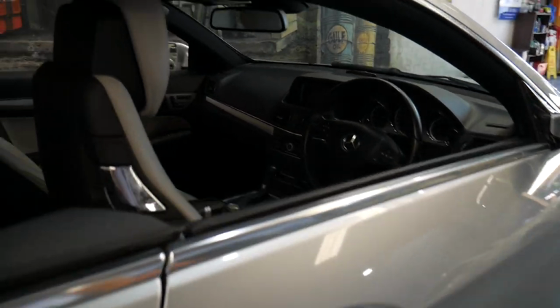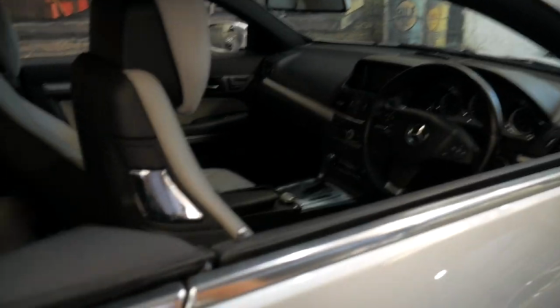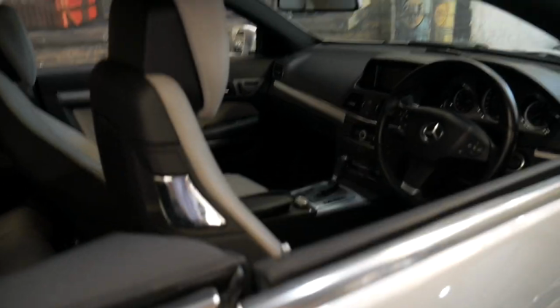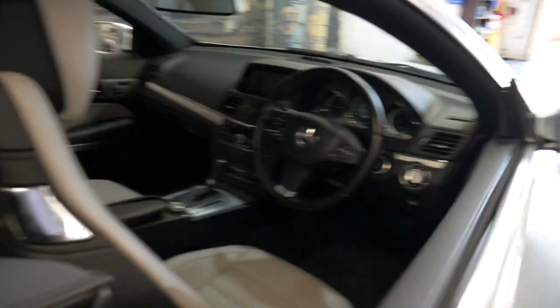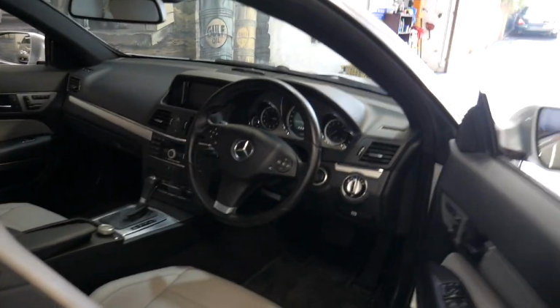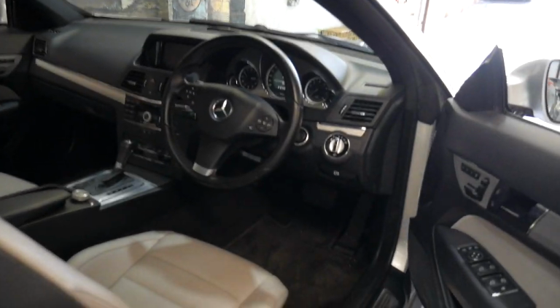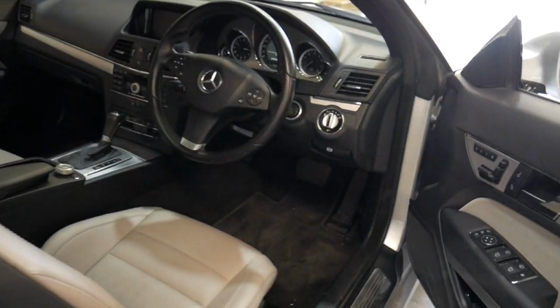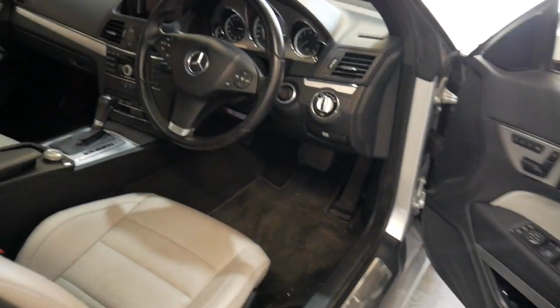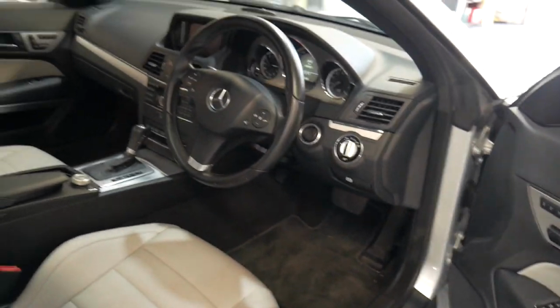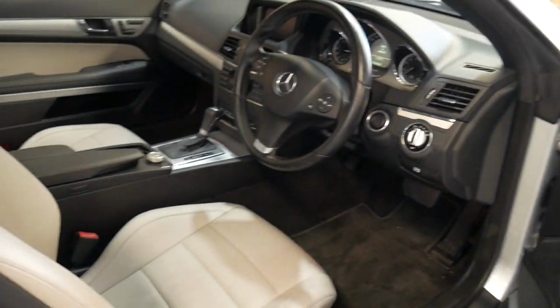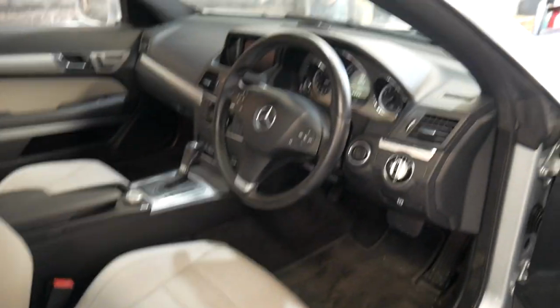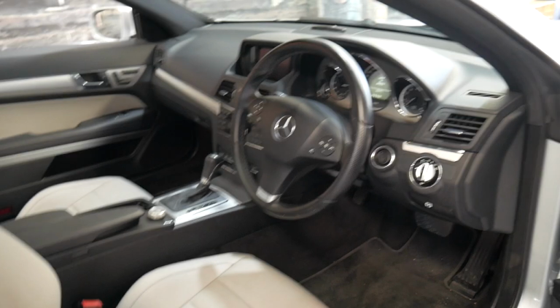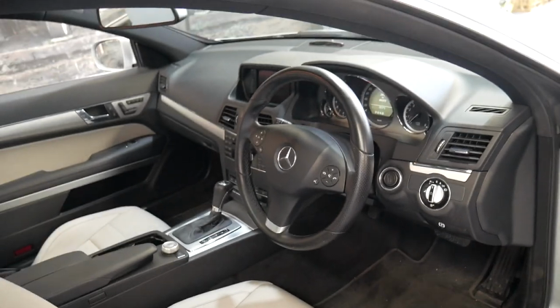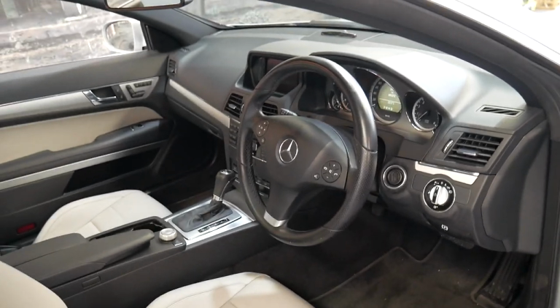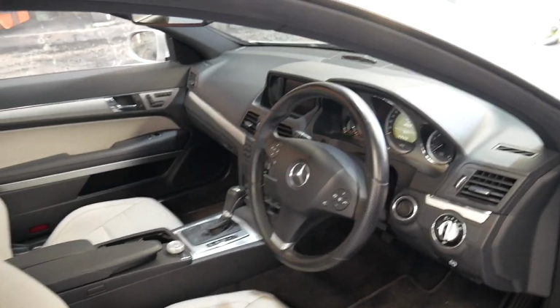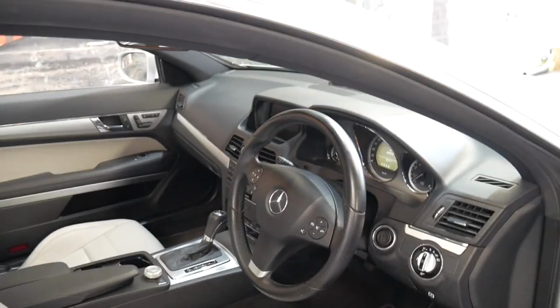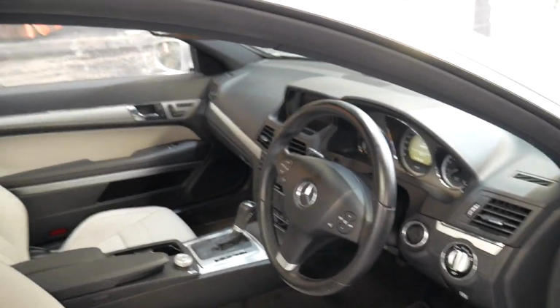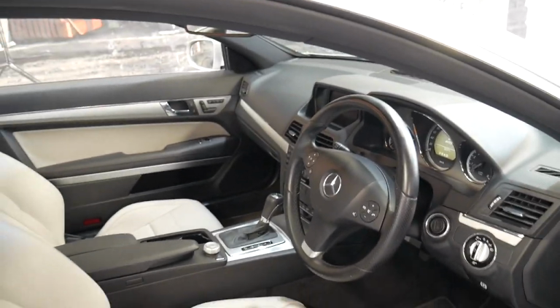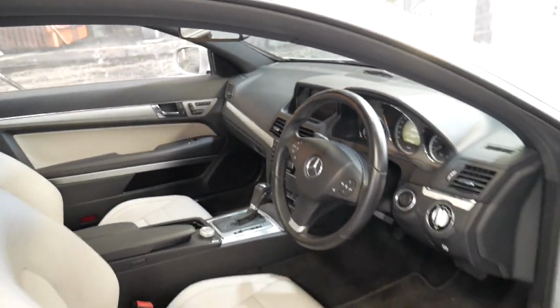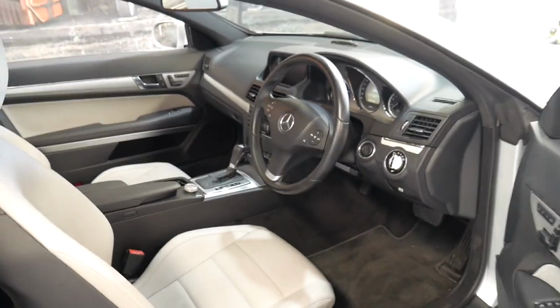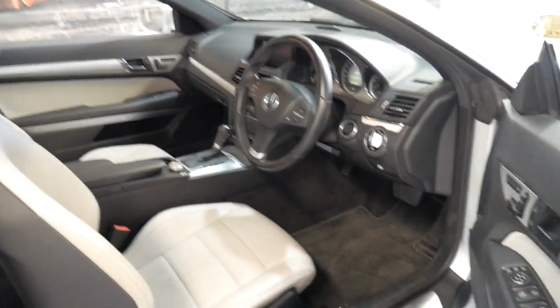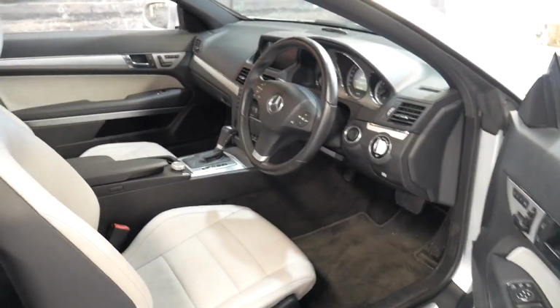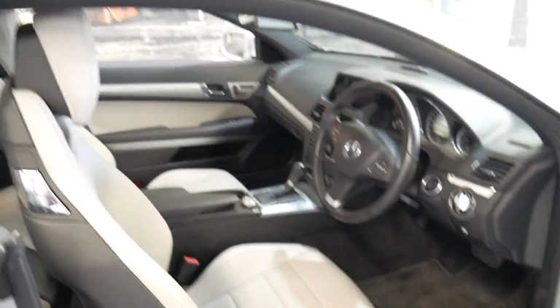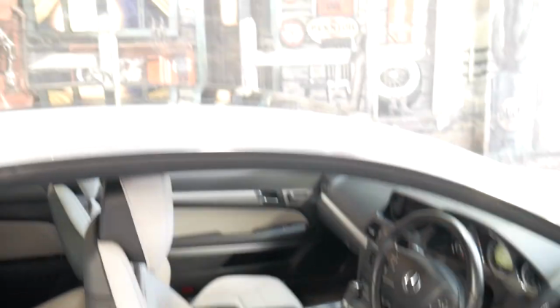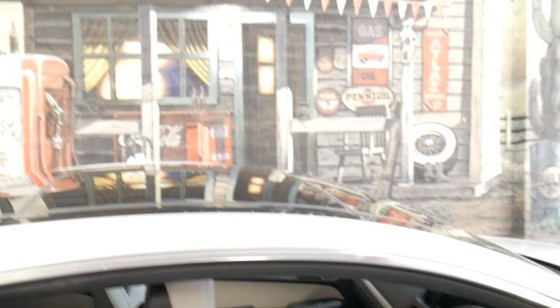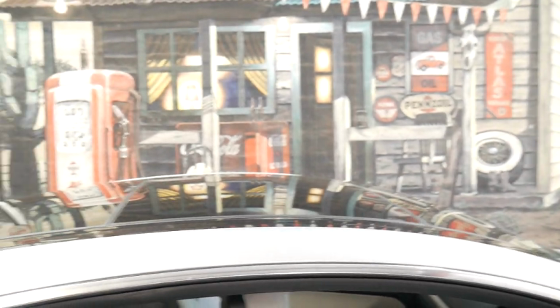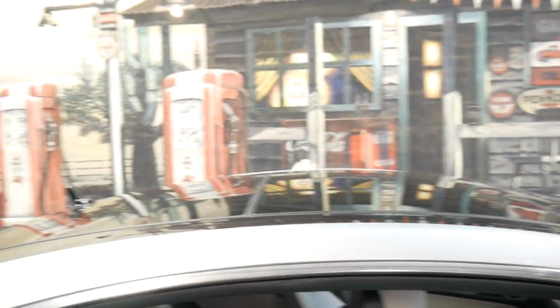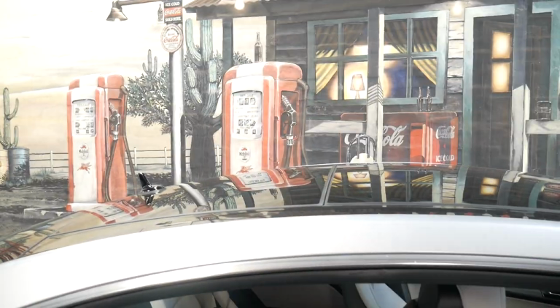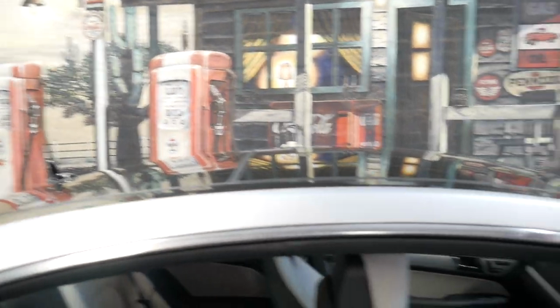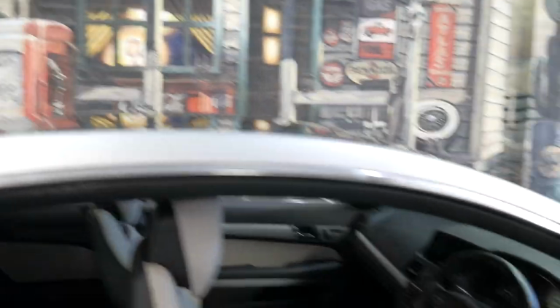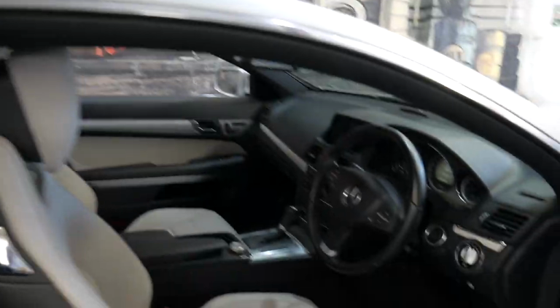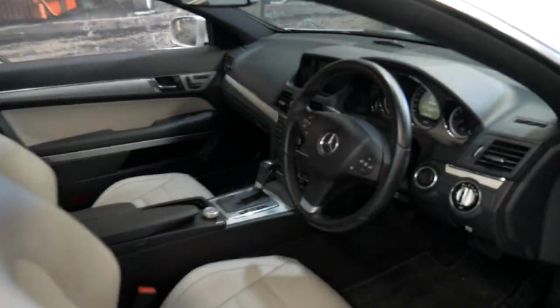This particular car has only done 69,000 kilometres since it was new and it has been fully serviced up to date. It's got some great options including the panoramic sunroof.